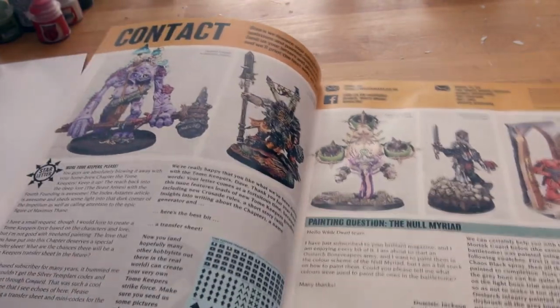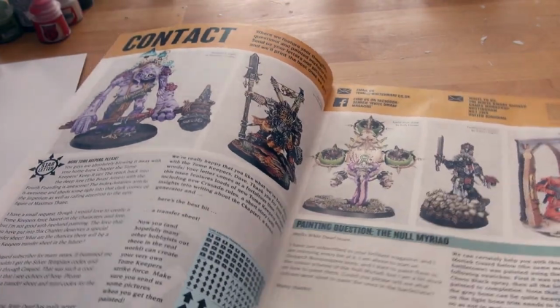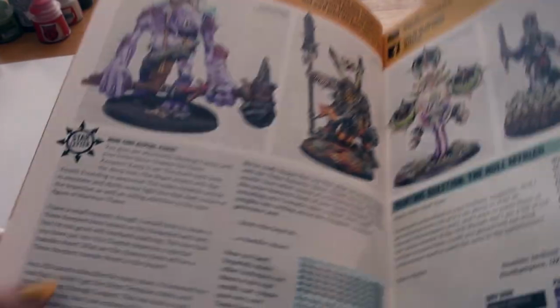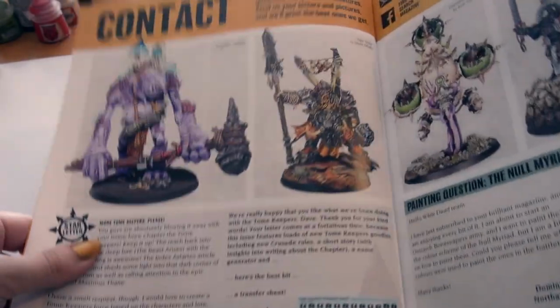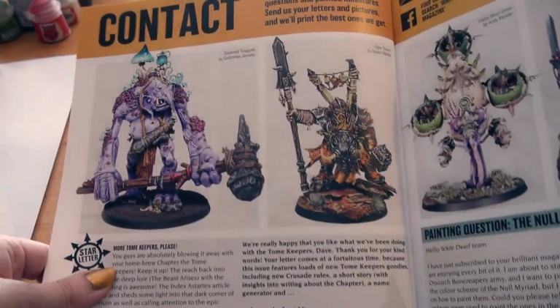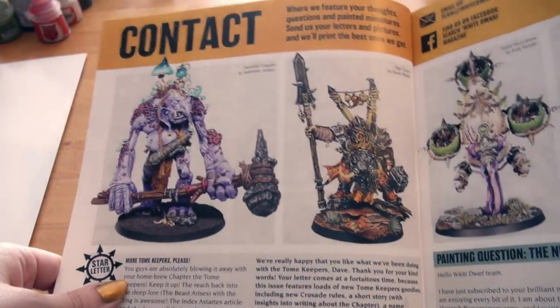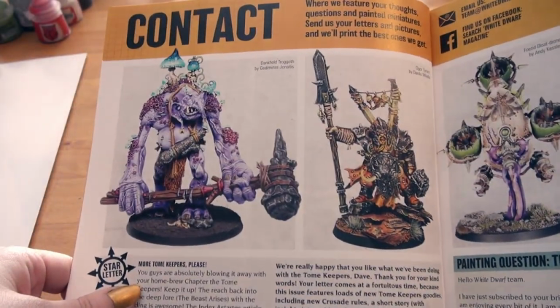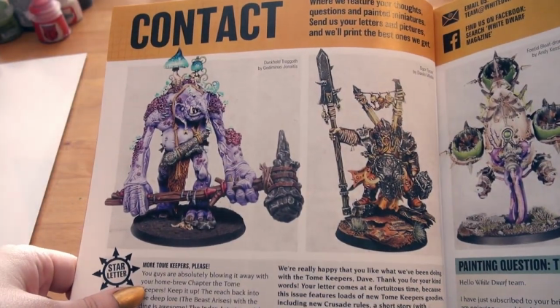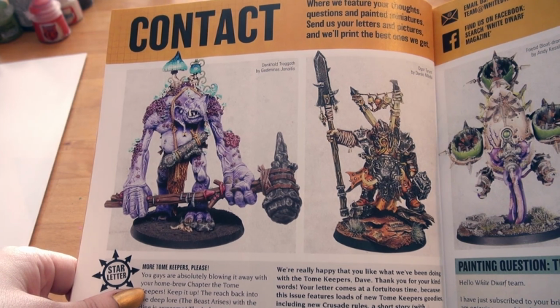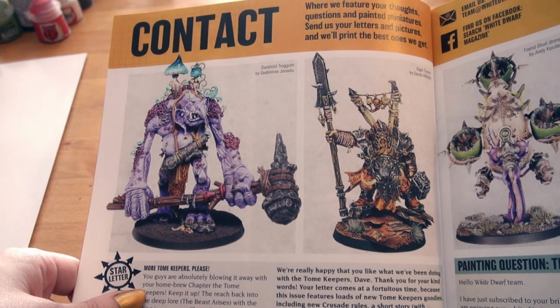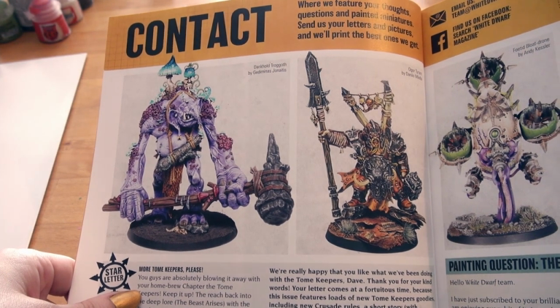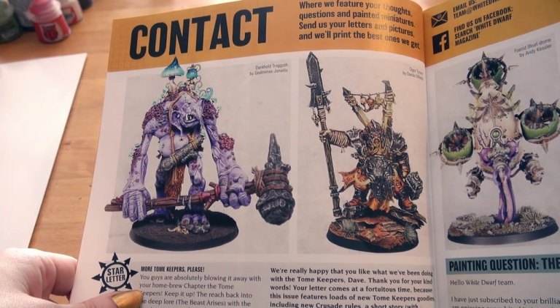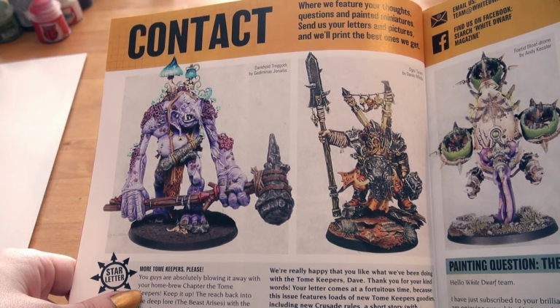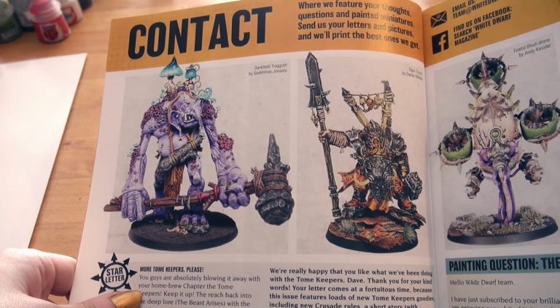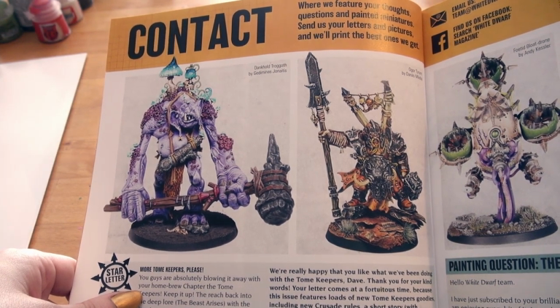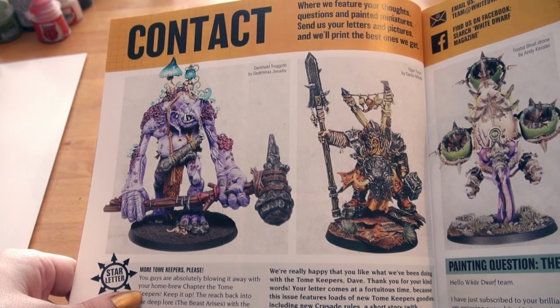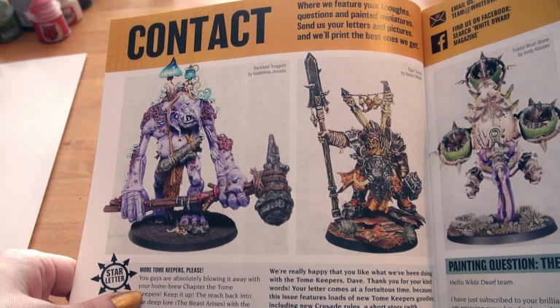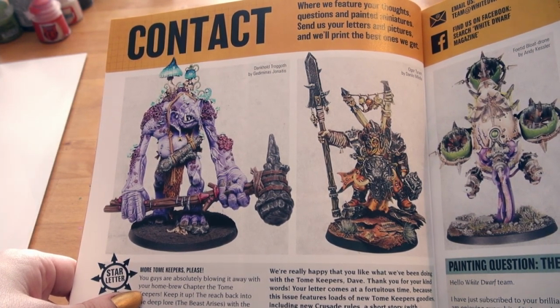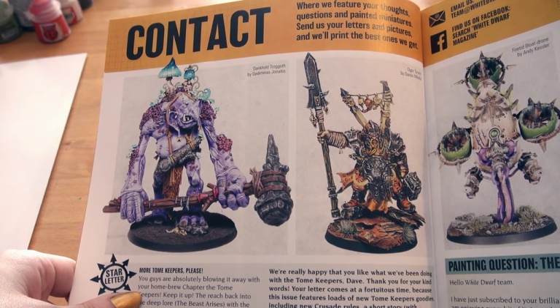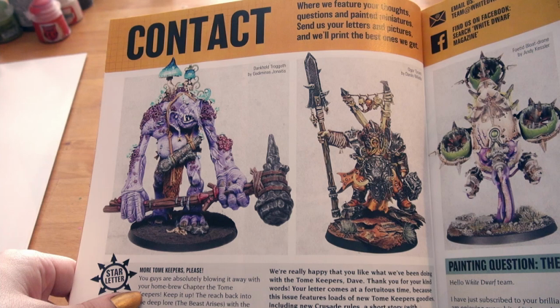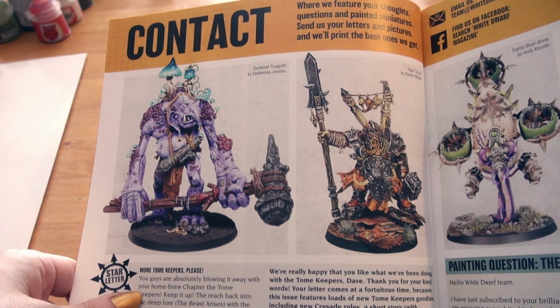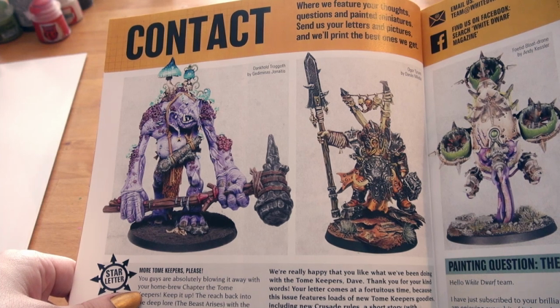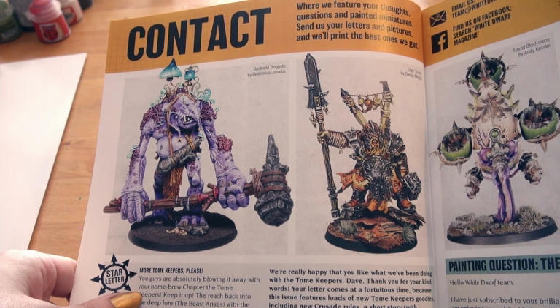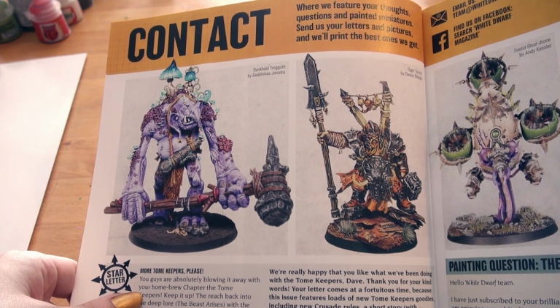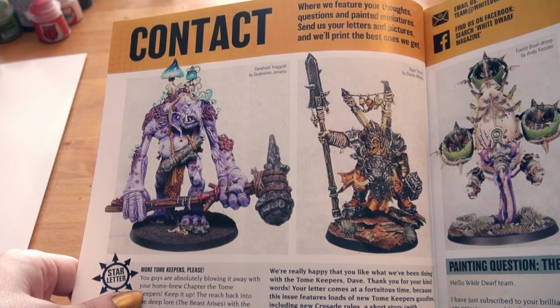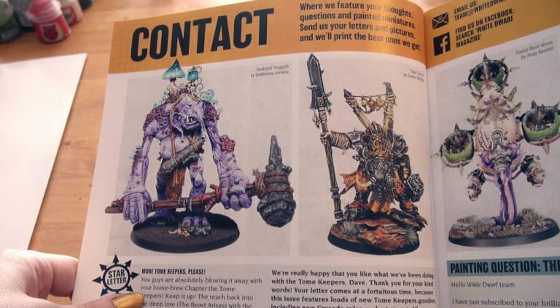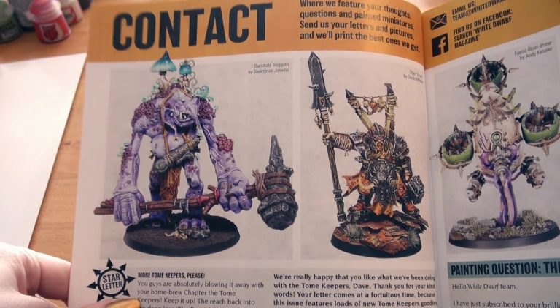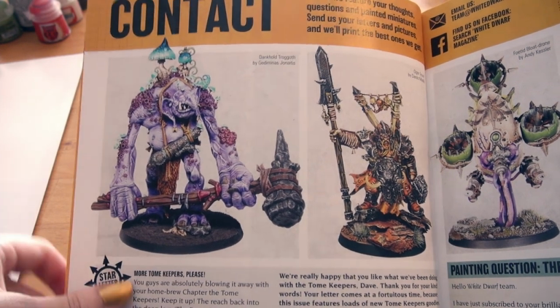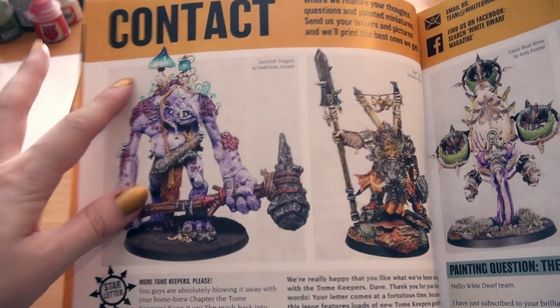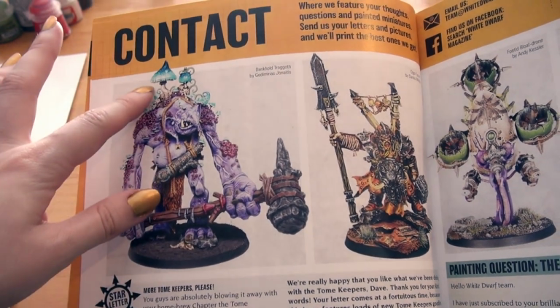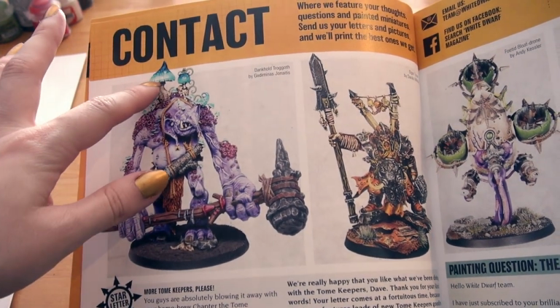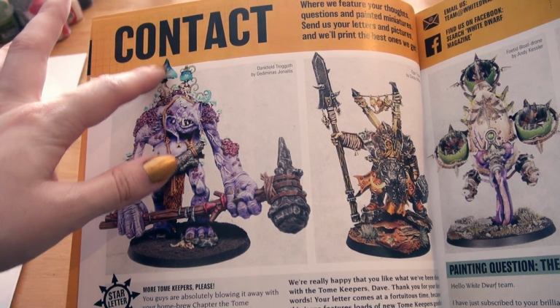Look at all these lovely things. This is a Dahn called Tragat by Jedaminis Jonatis — sorry. It looks really nice. I enjoy this transition.